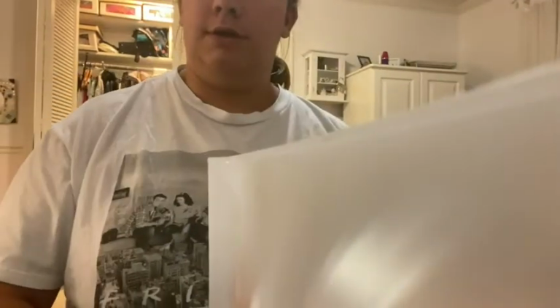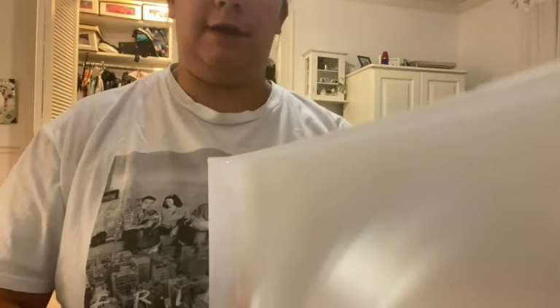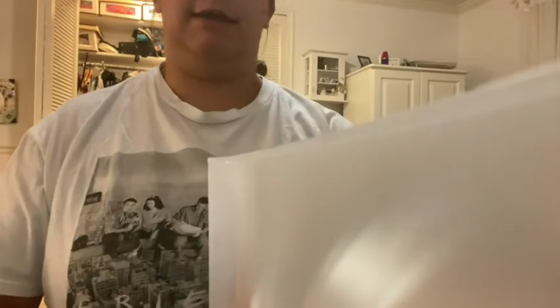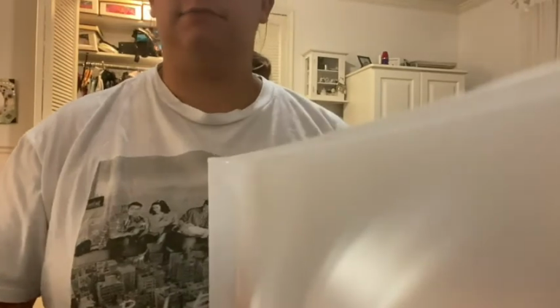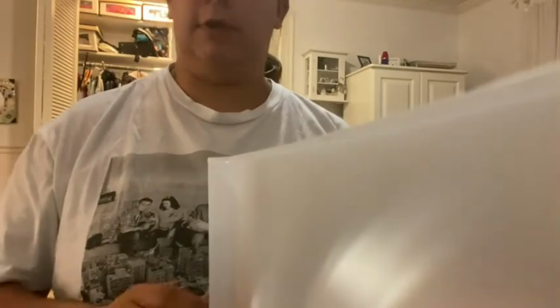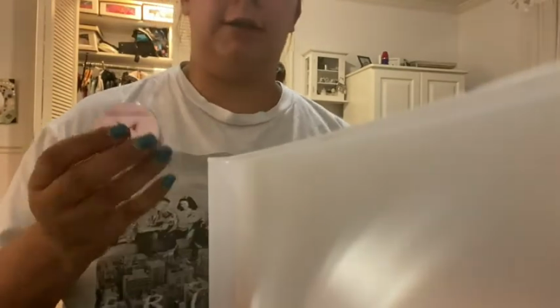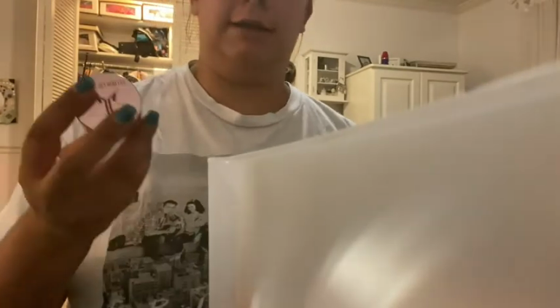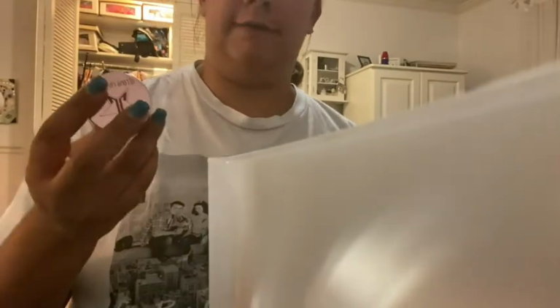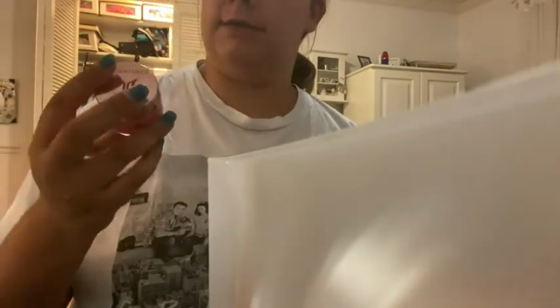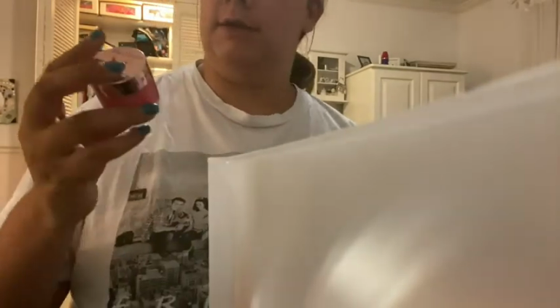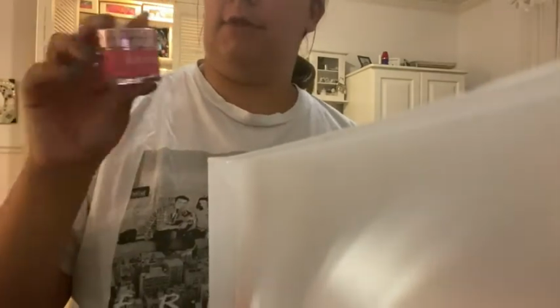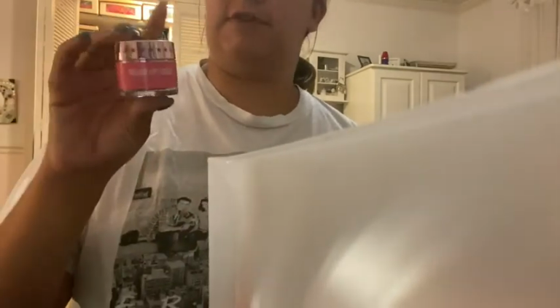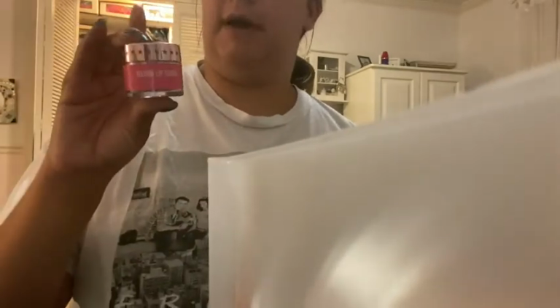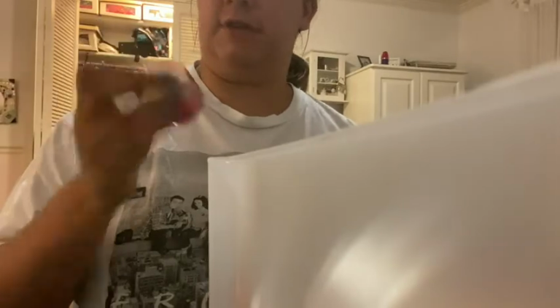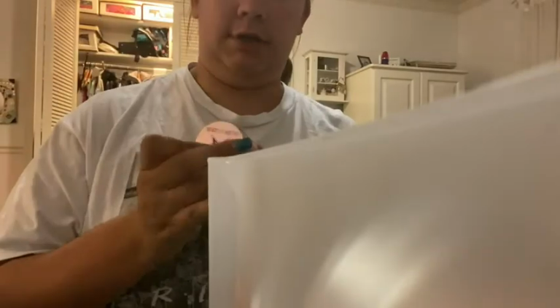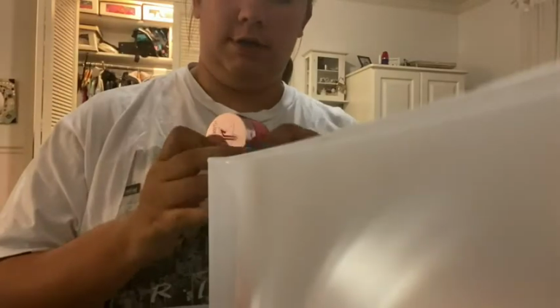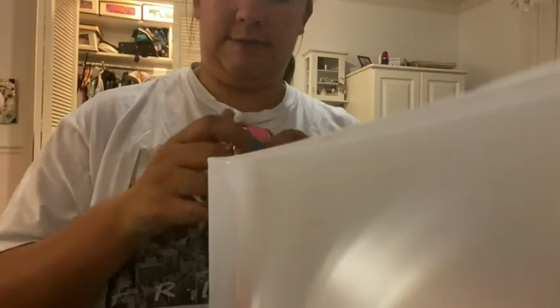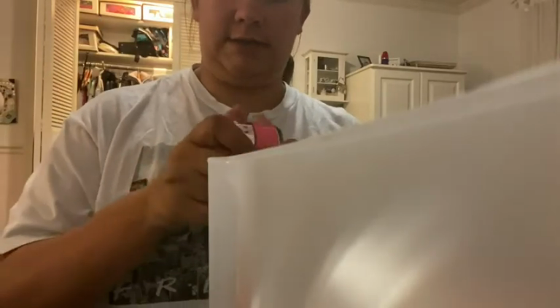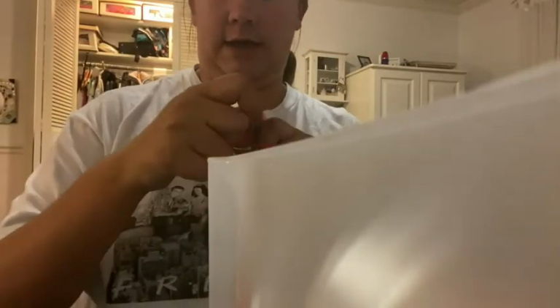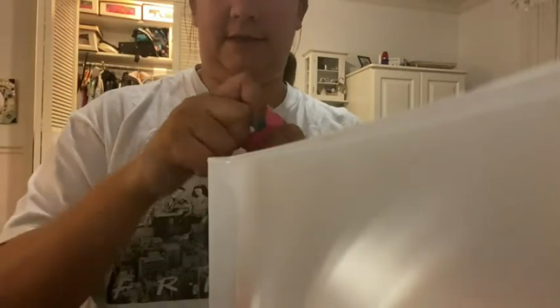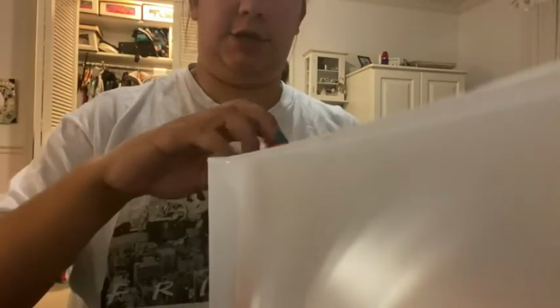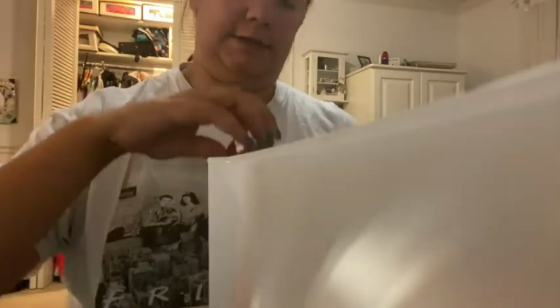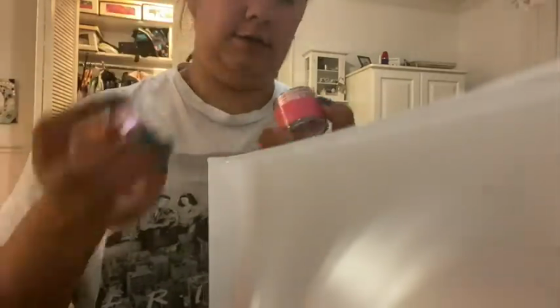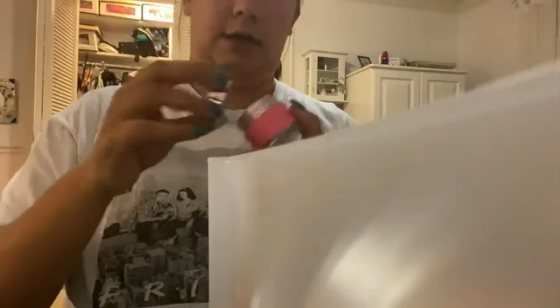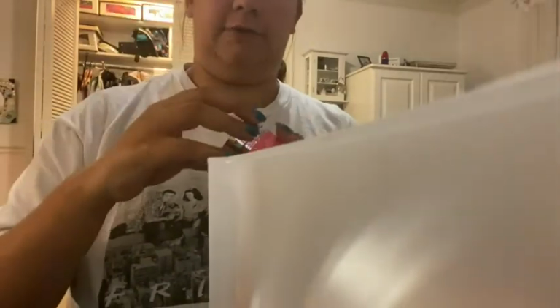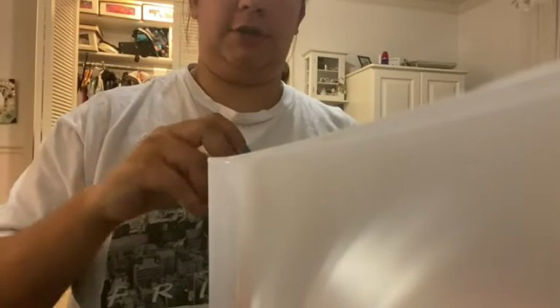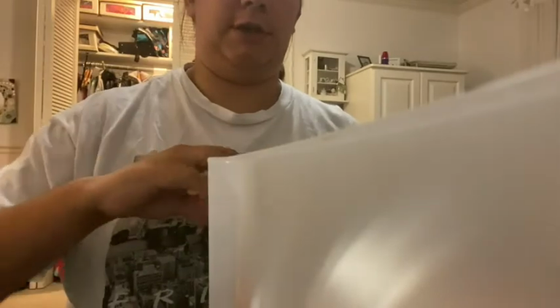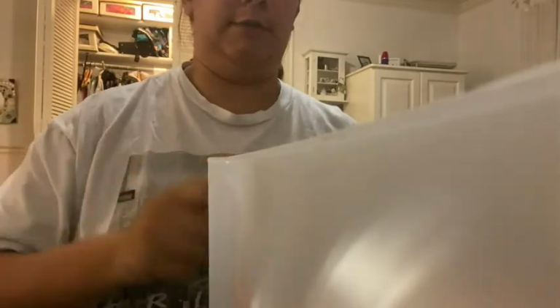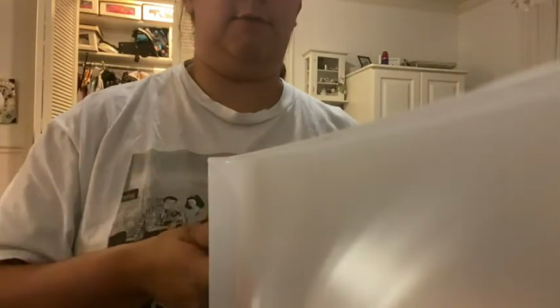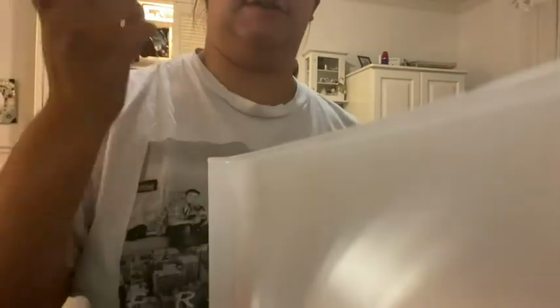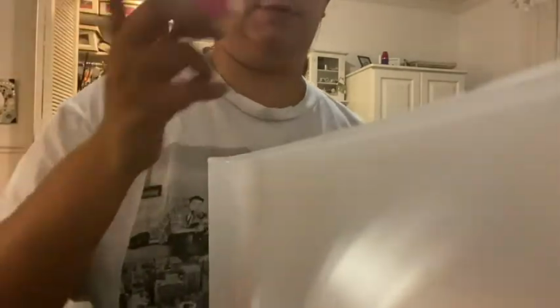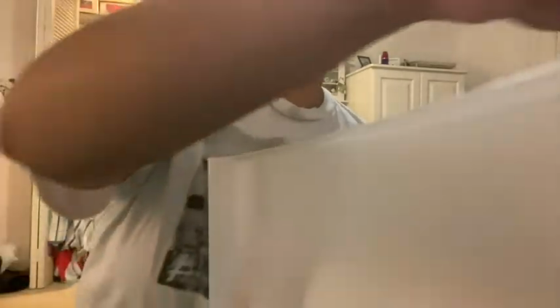For lip products I just have this velour lip scrub by Jeffree Star Cosmetics in cherry soda. I'm almost finished with my current one, so this will be my next one.